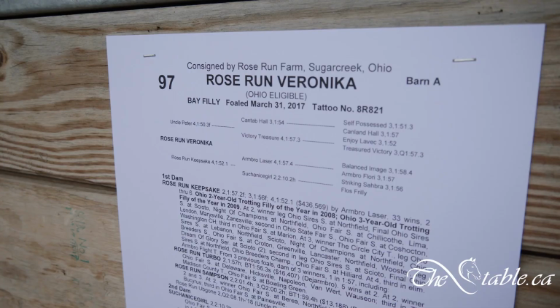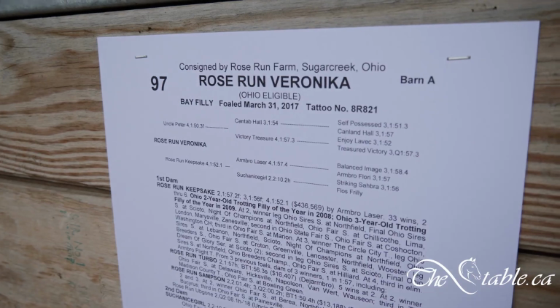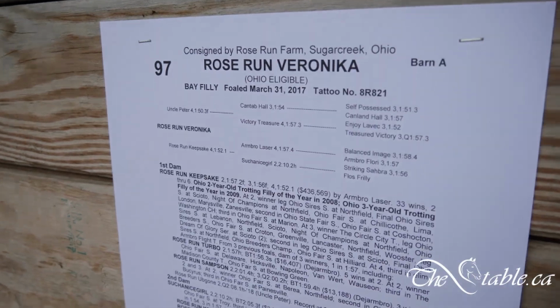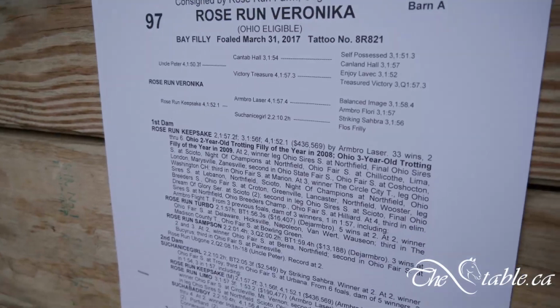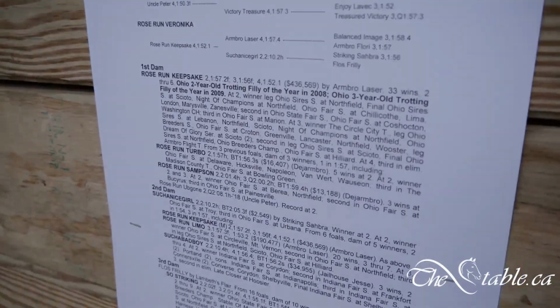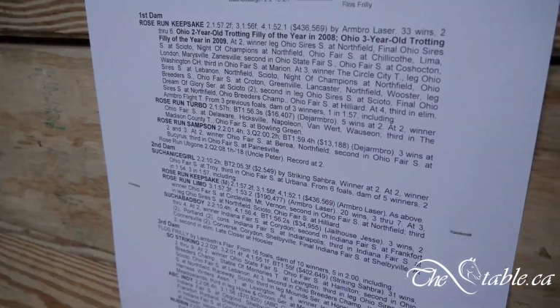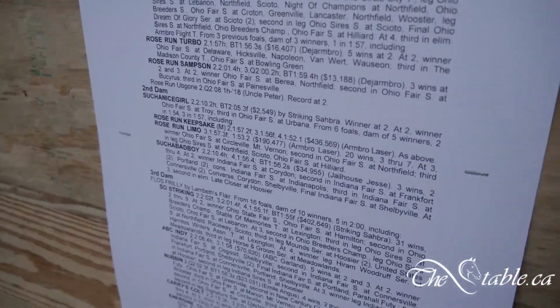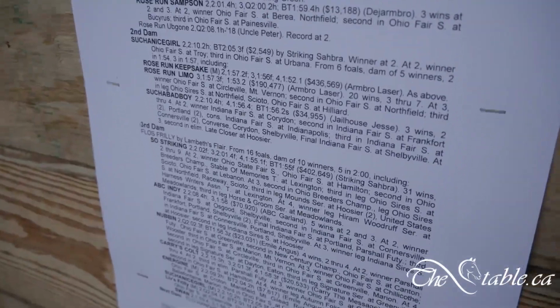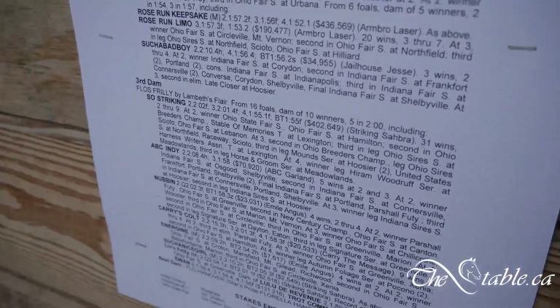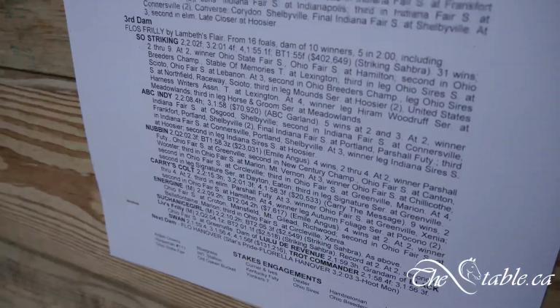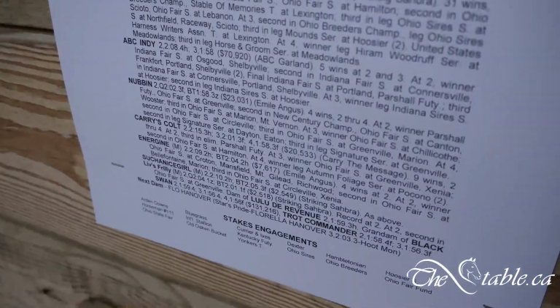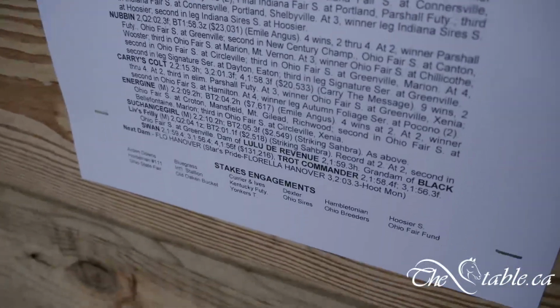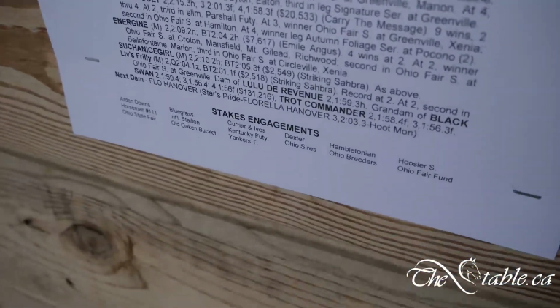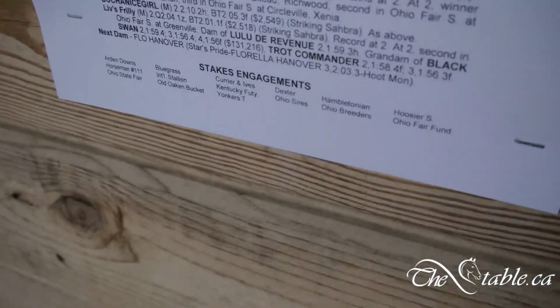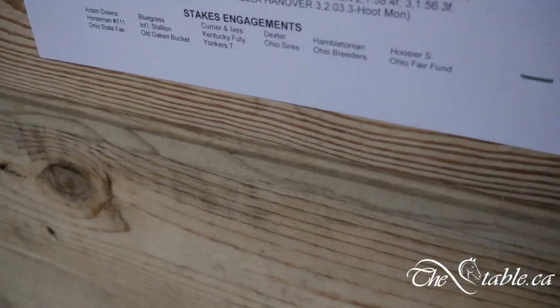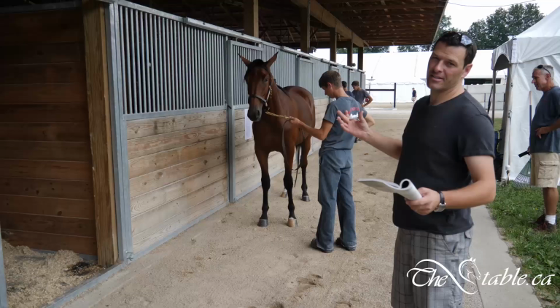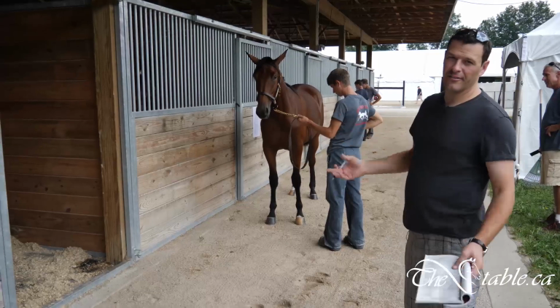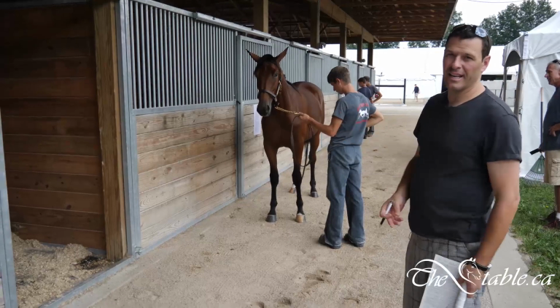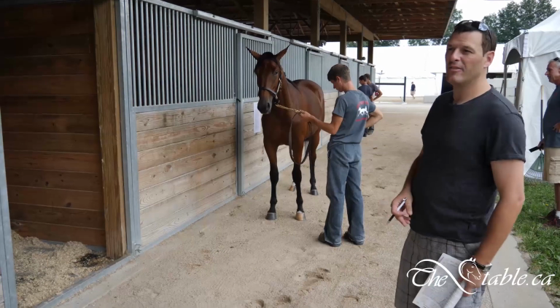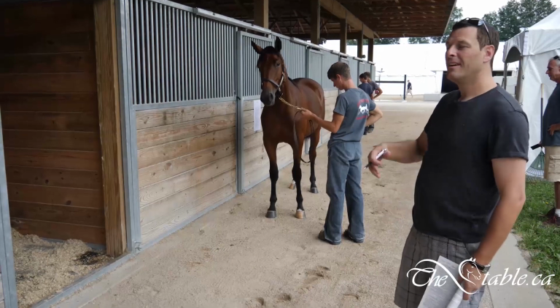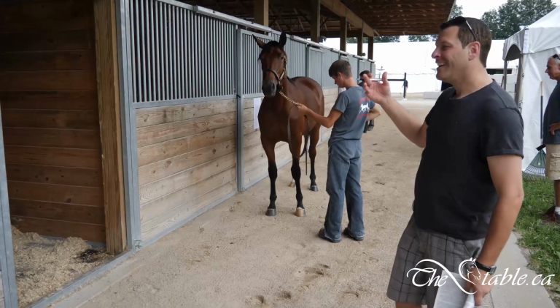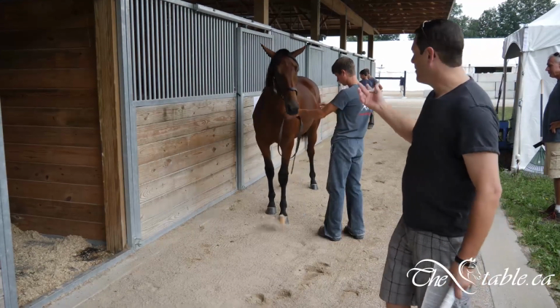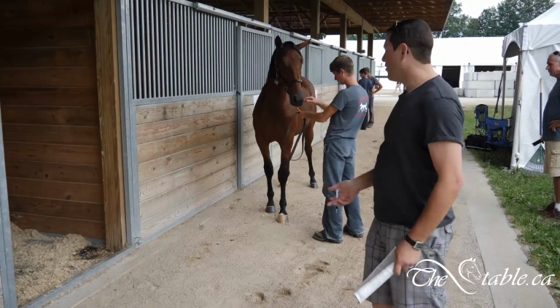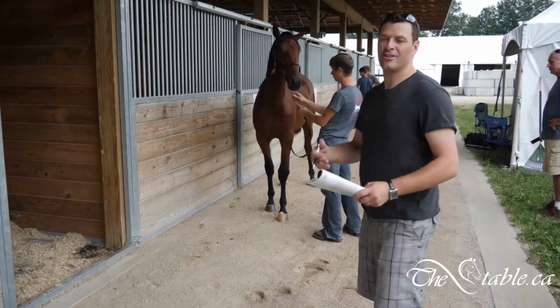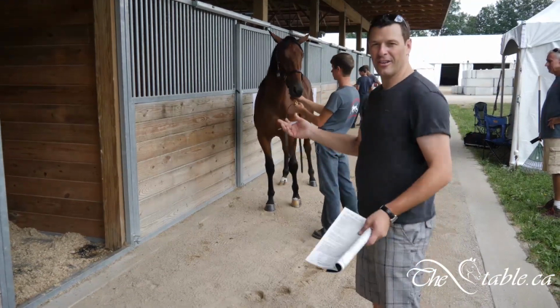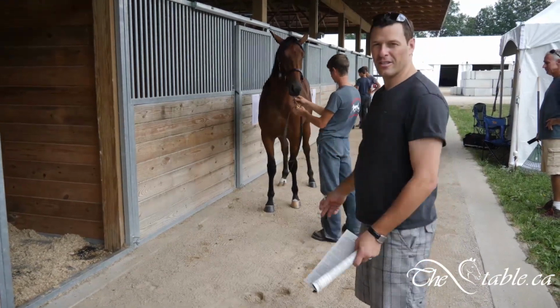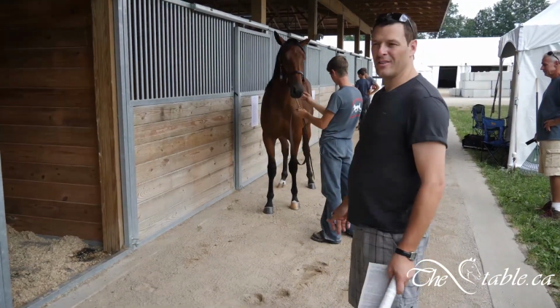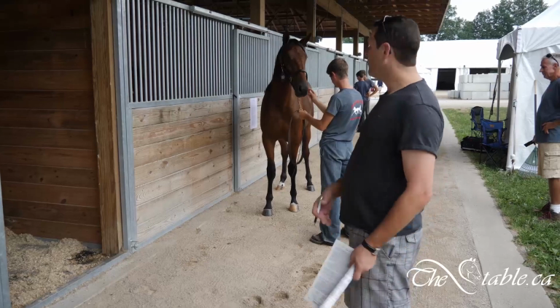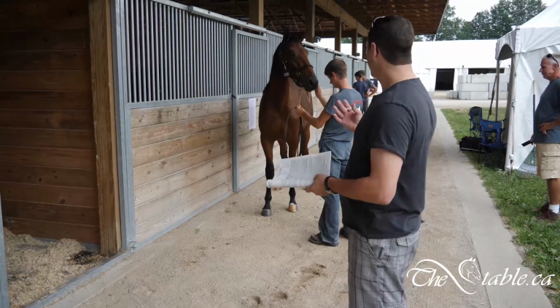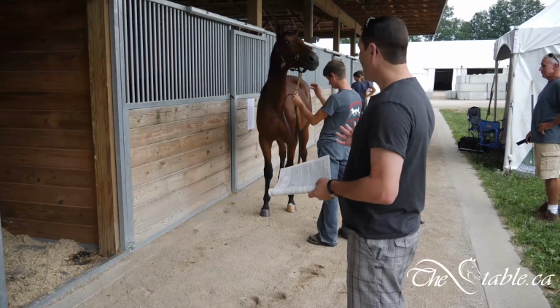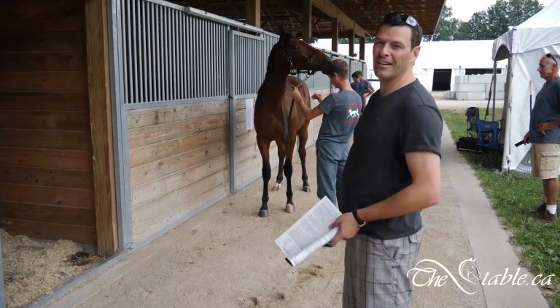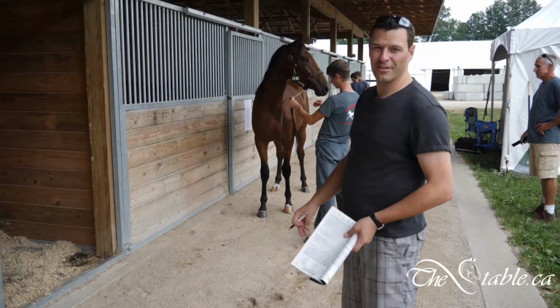We're looking now at number 97, Rose Run Veronica. Archie, who runs Rose Run Farms, will show me this filly. Obviously this is a good-looking filly. I explained to him how people are saying, why are you showing videos of horses before the sale — well, a good-looking horse speaks for itself.